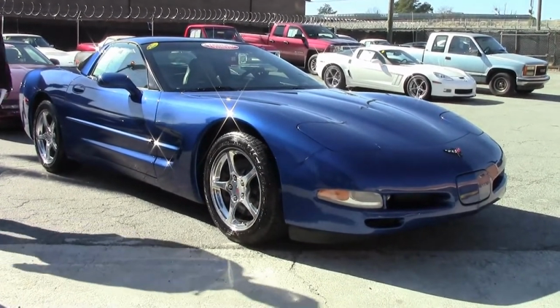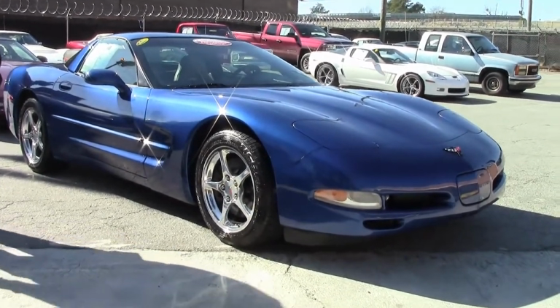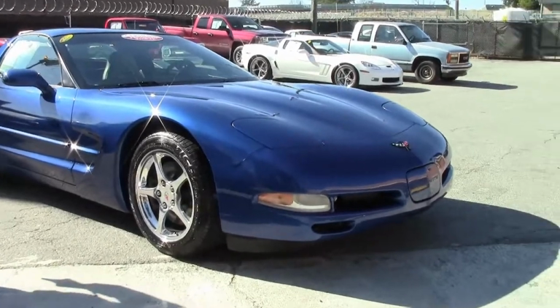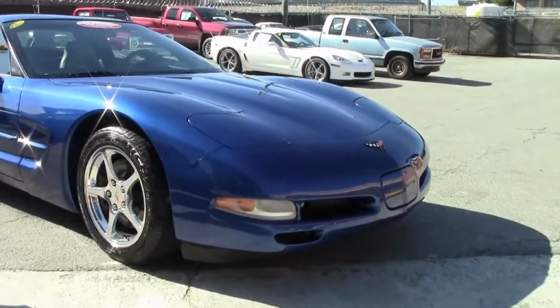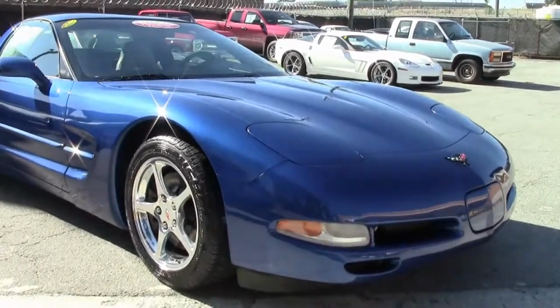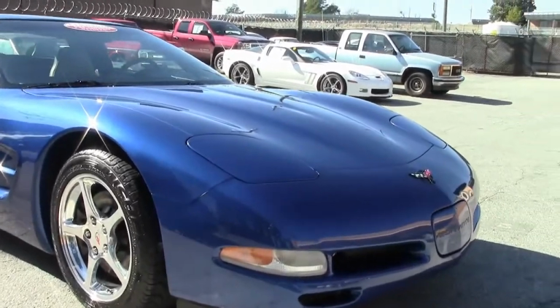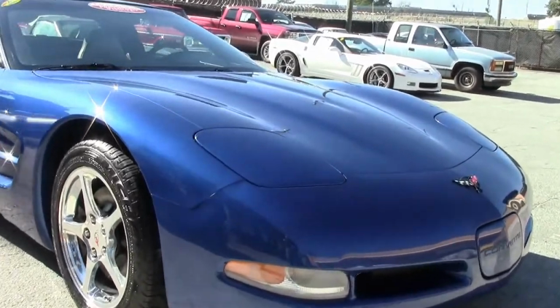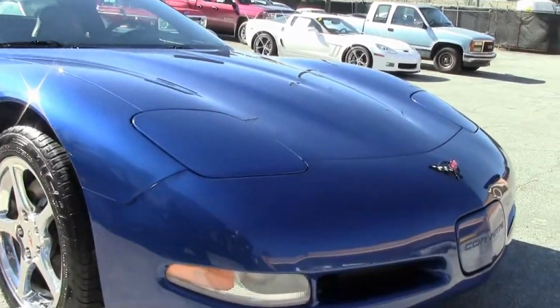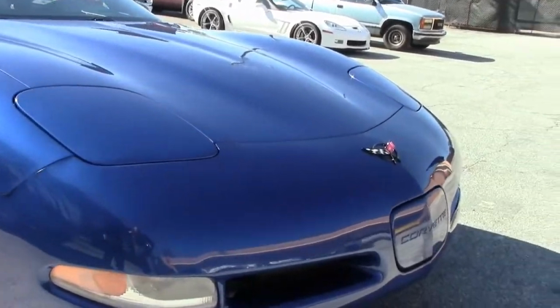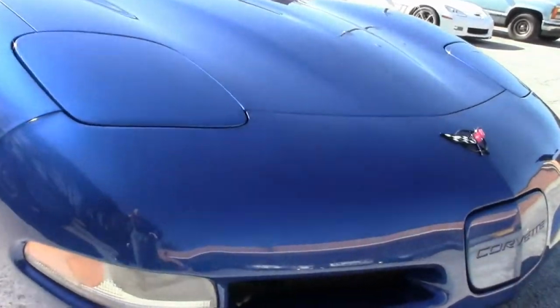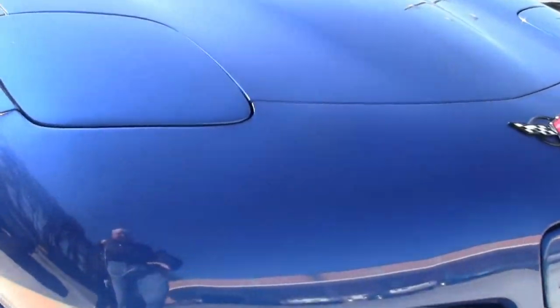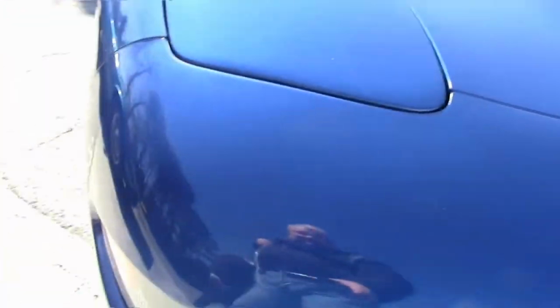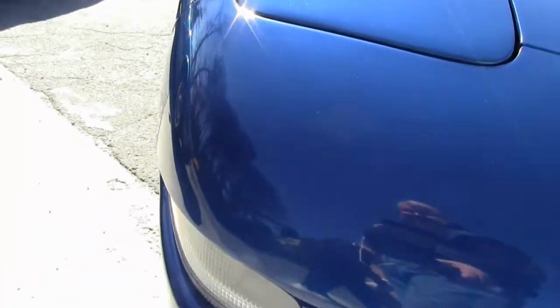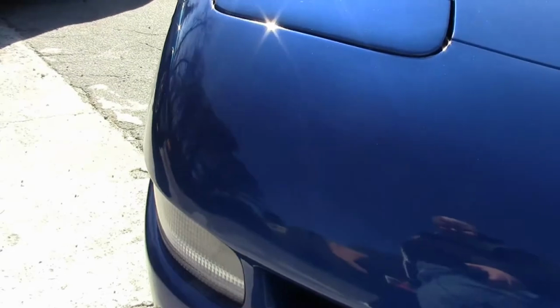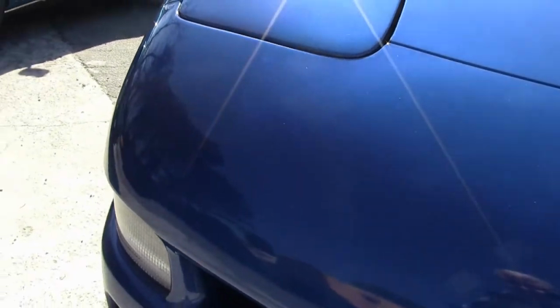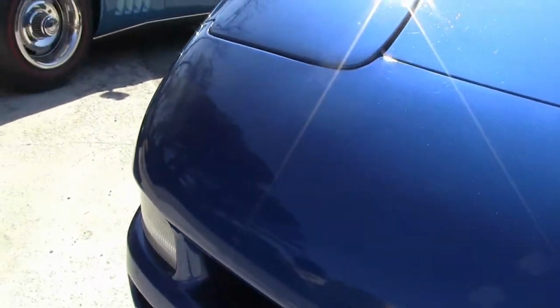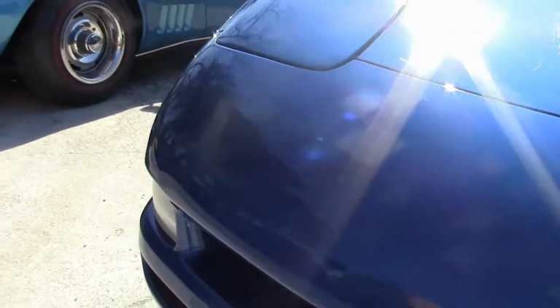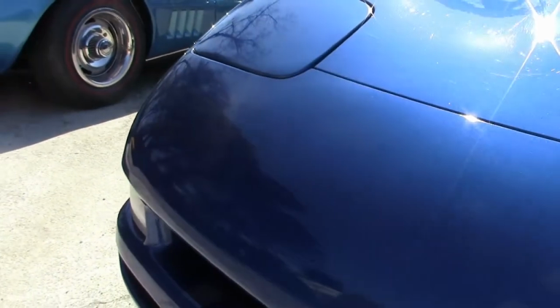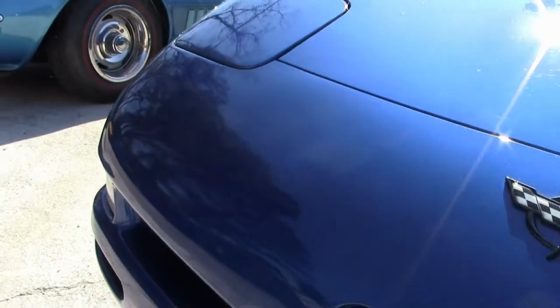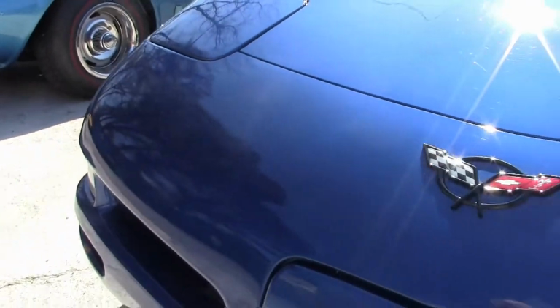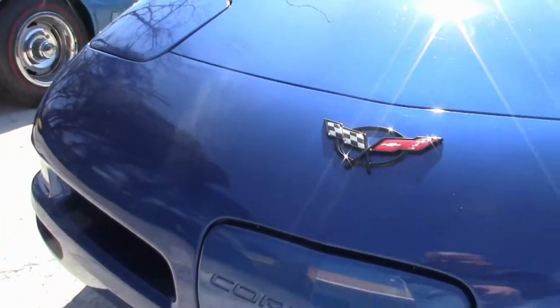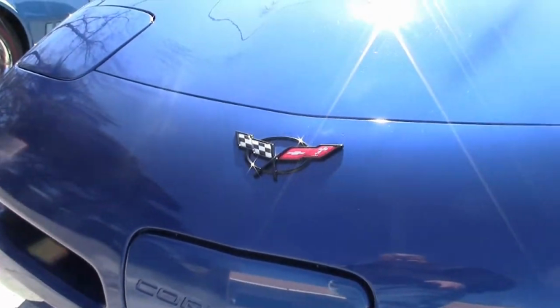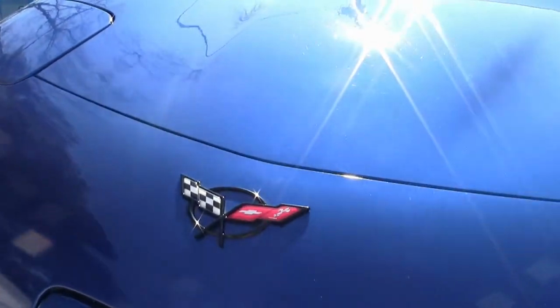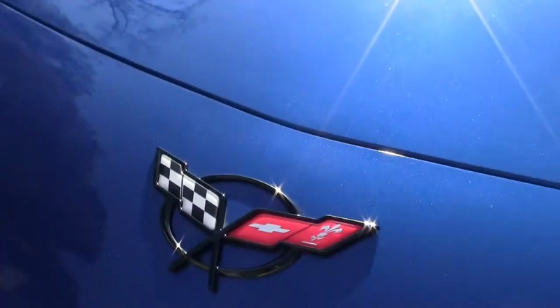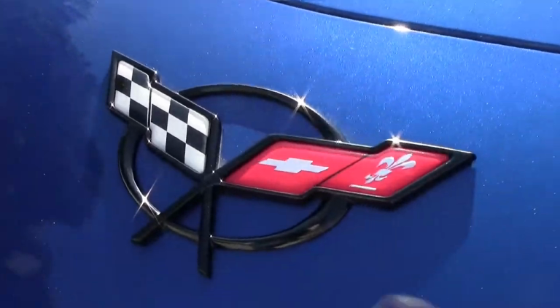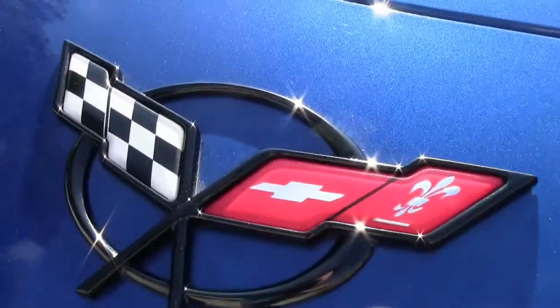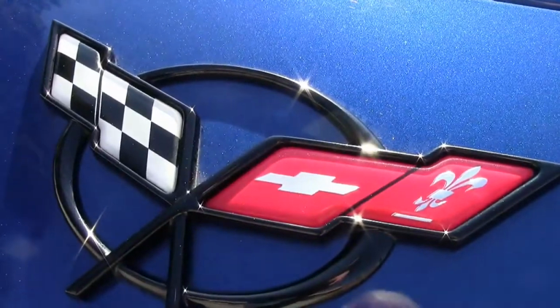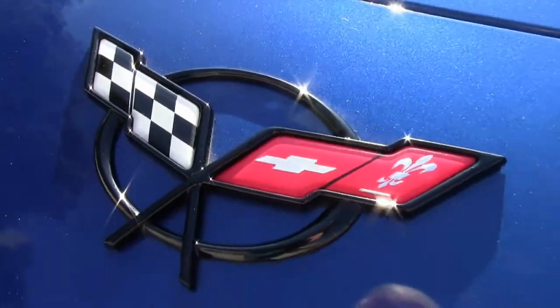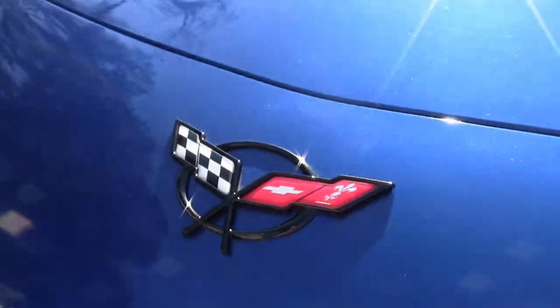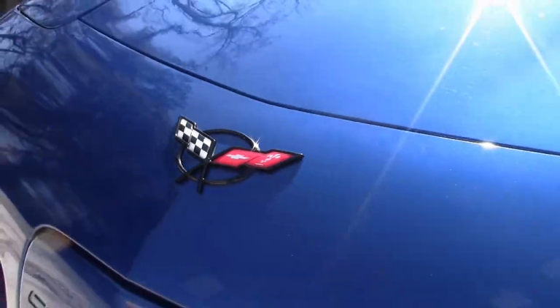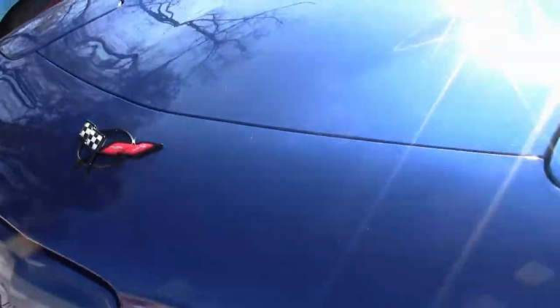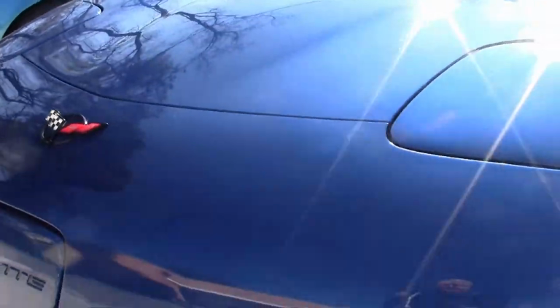This is an absolutely gorgeous car. There's only 25,000 miles on this '02. It's wearing a set of Michelin tires, and there's not a lot of picks to this car at all. The paint on the car is gorgeous, in great shape. The emblem's in really good shape.